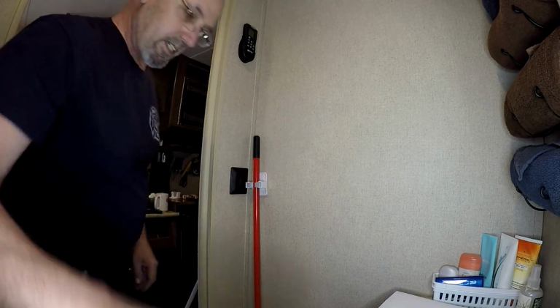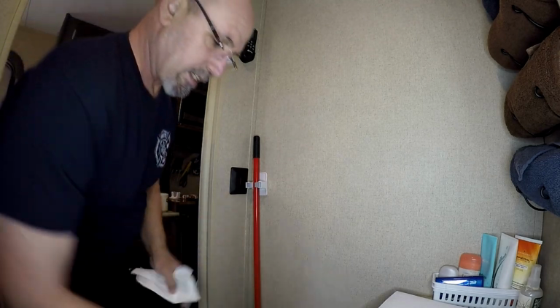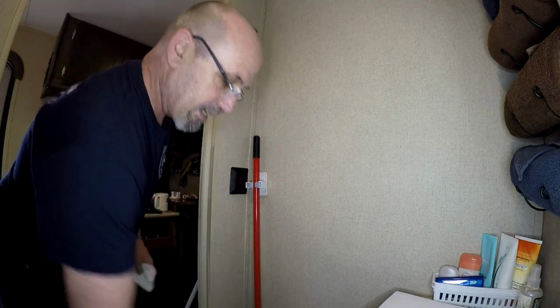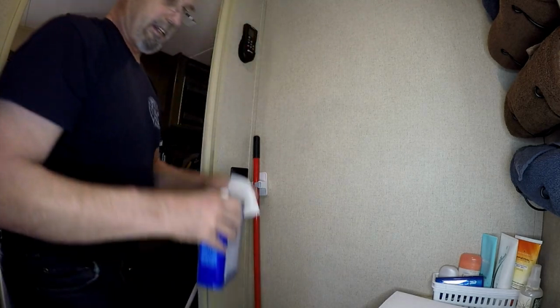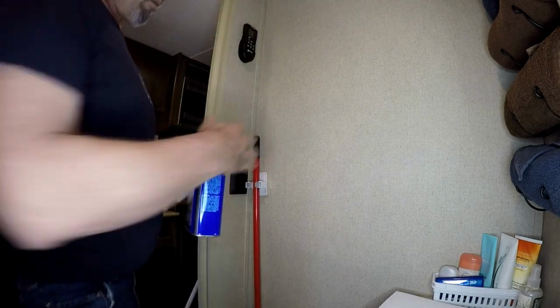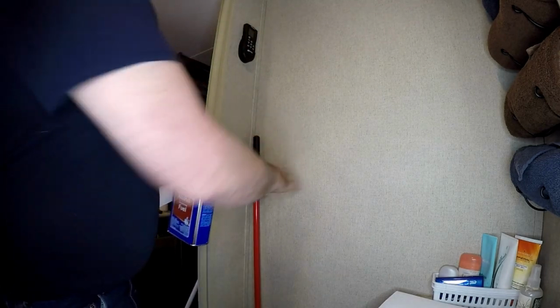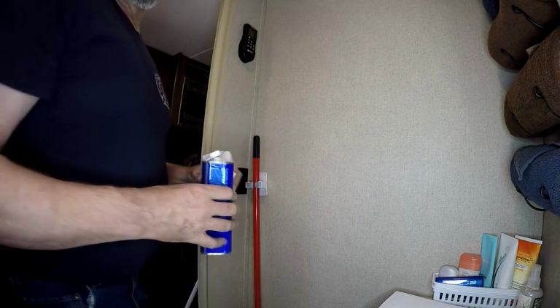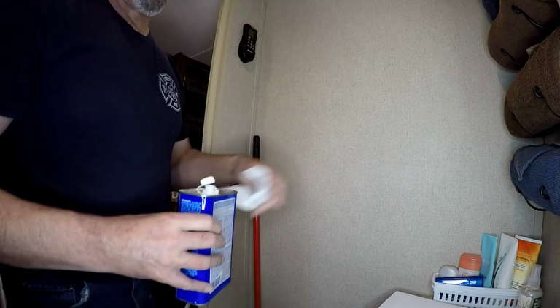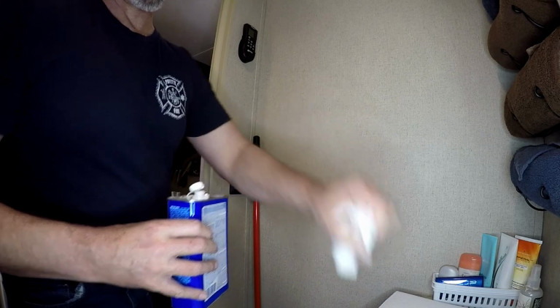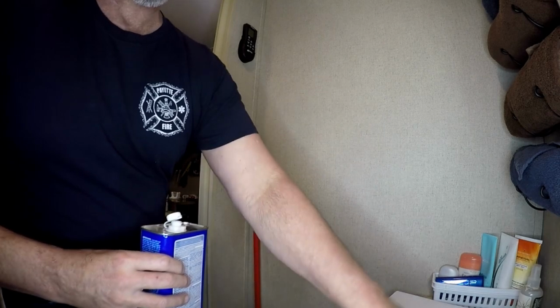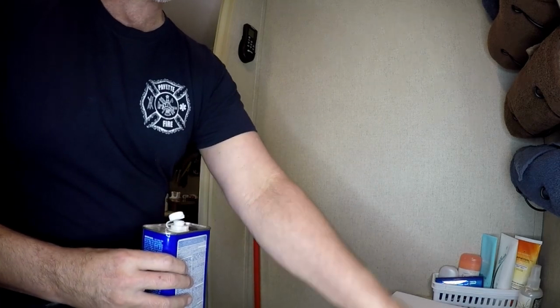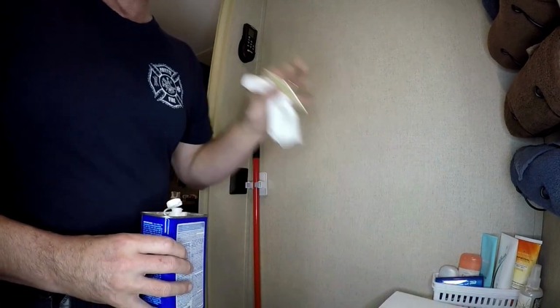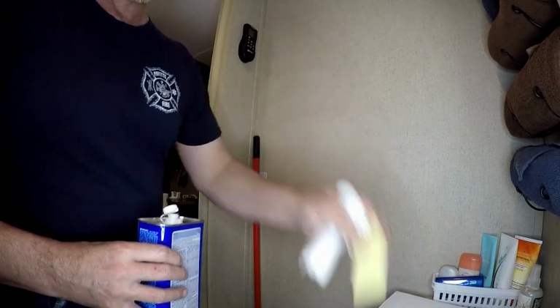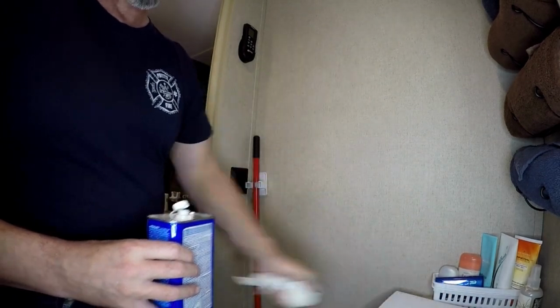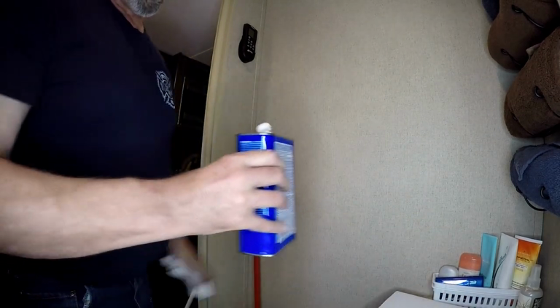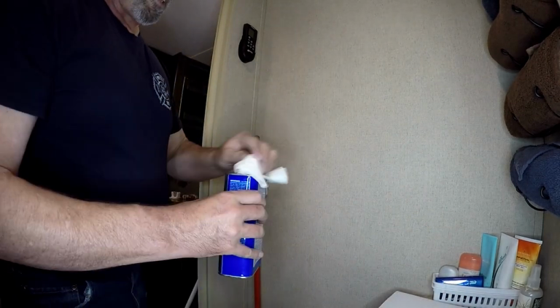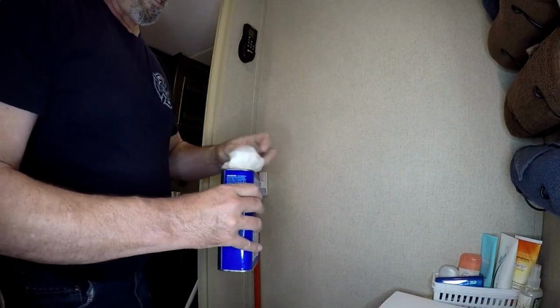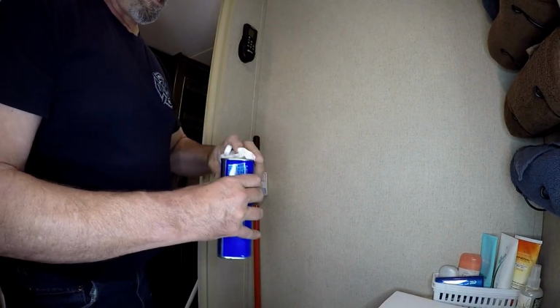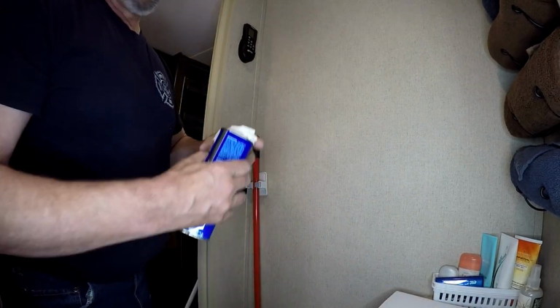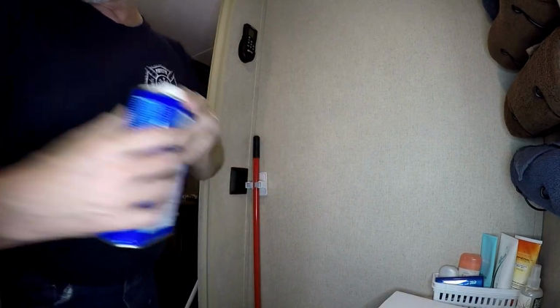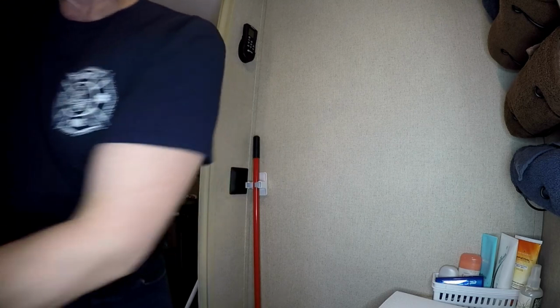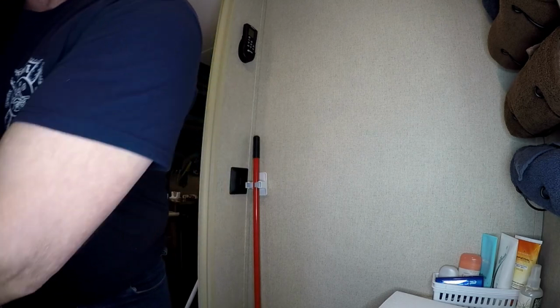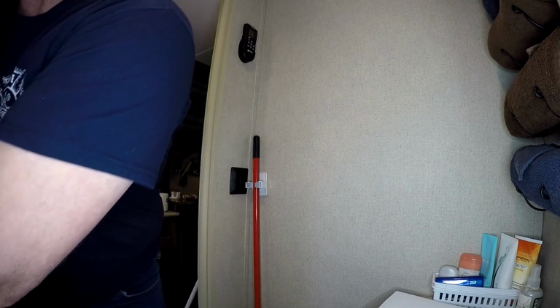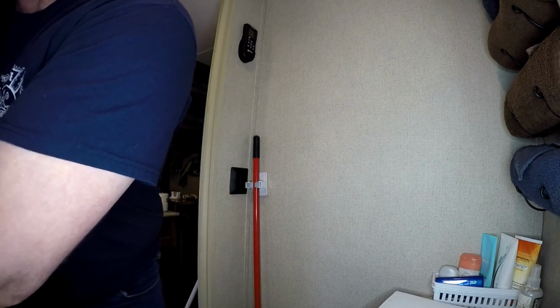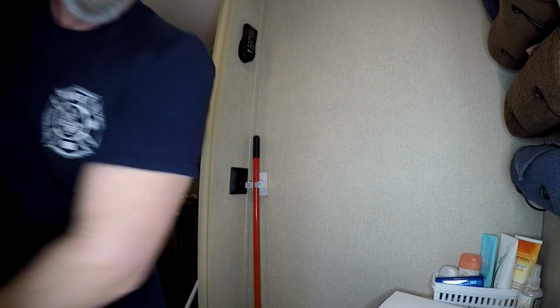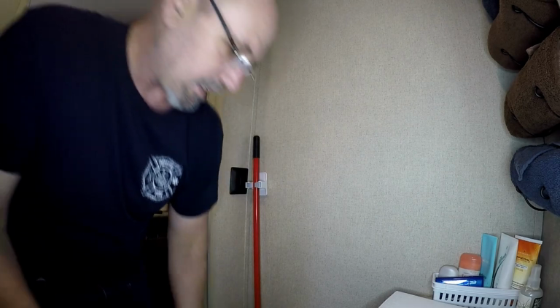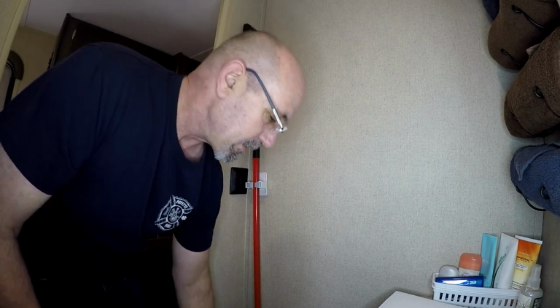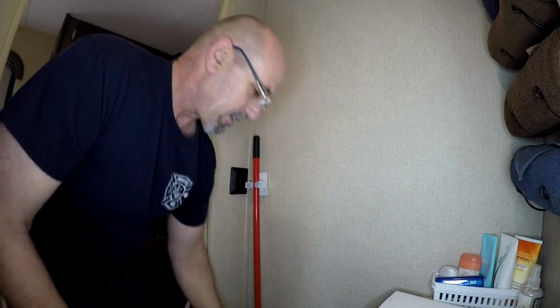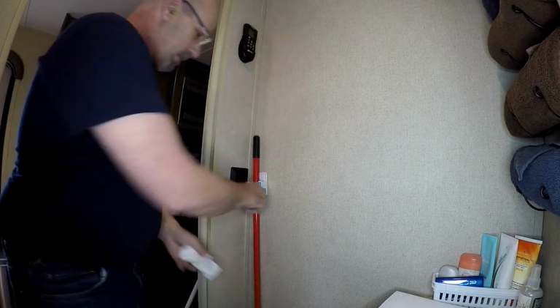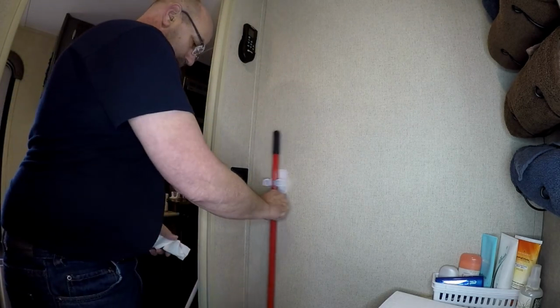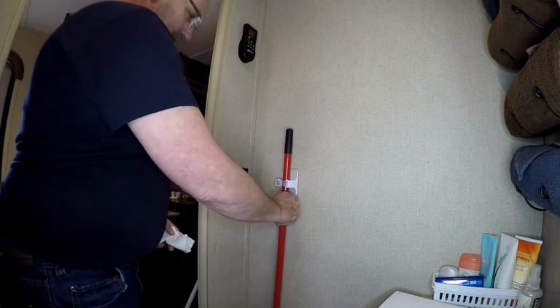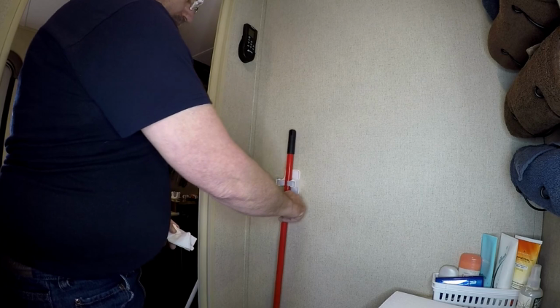I want to clean the wall really well so that the adhesive has a good chance of staying stuck. I've got some denatured alcohol here — I'm just going to put a little bit on a paper towel and come back in where I want it.